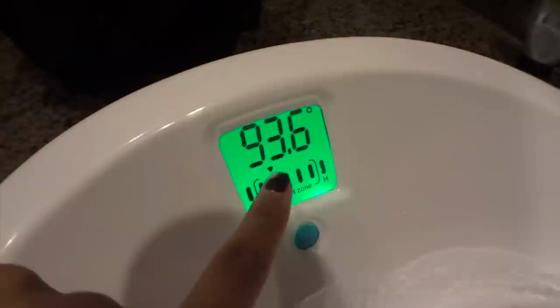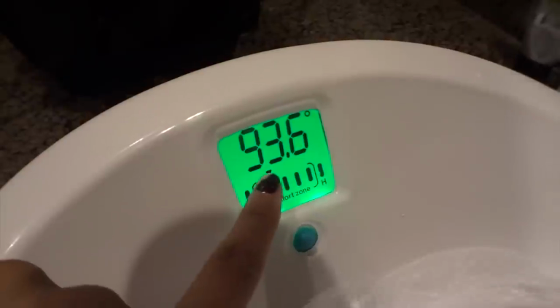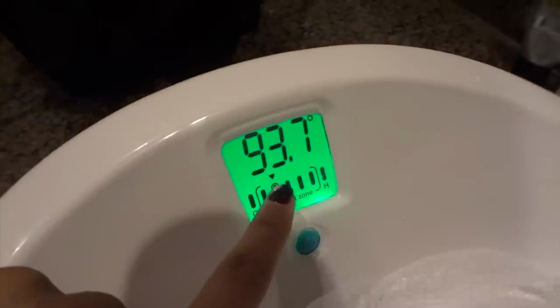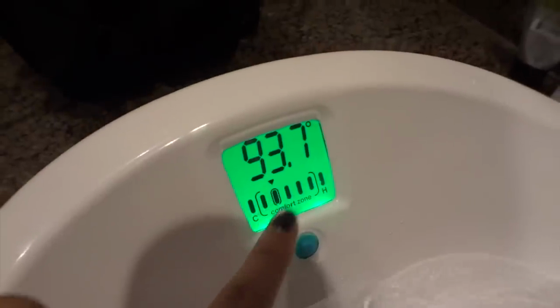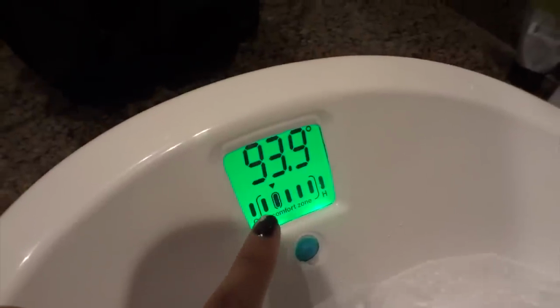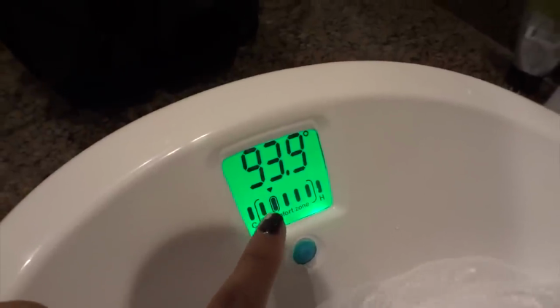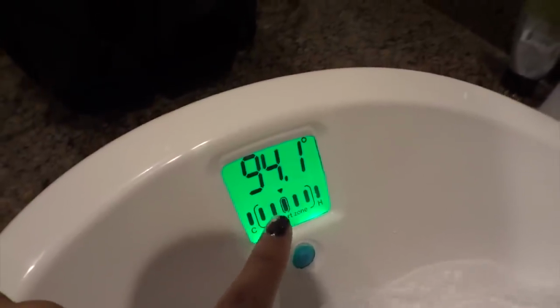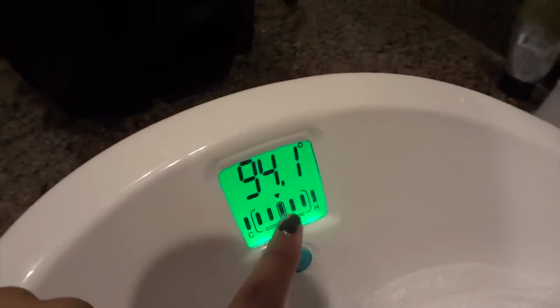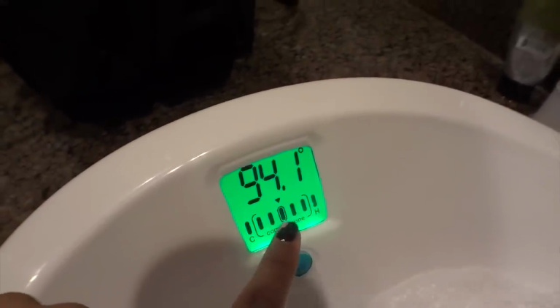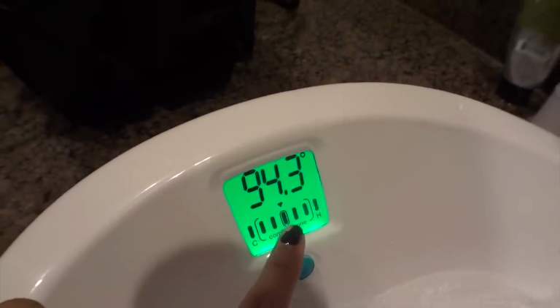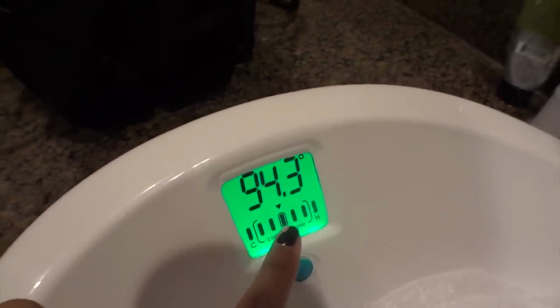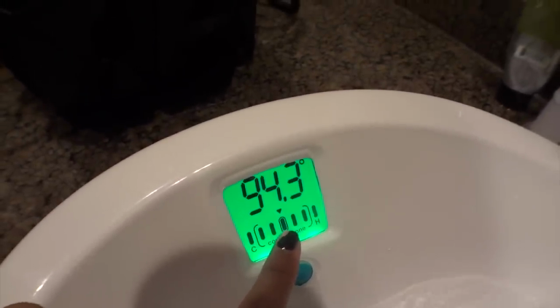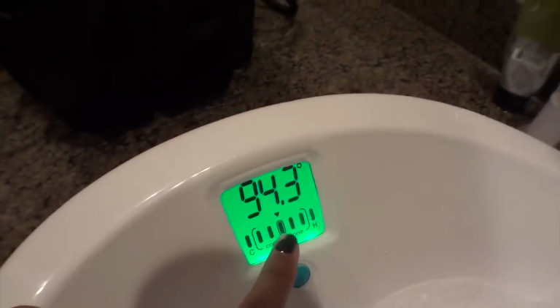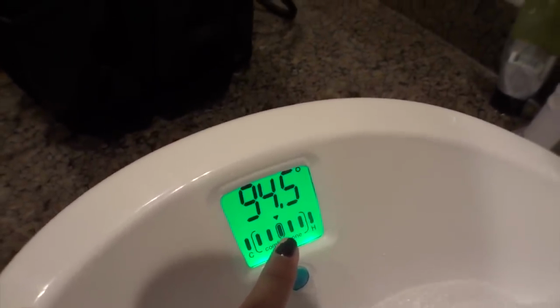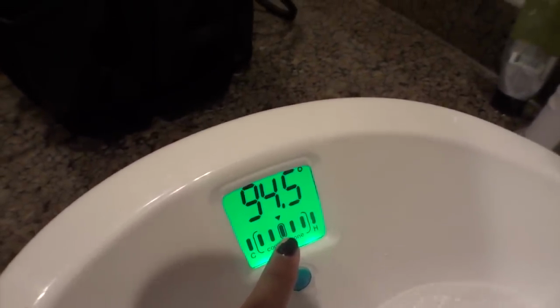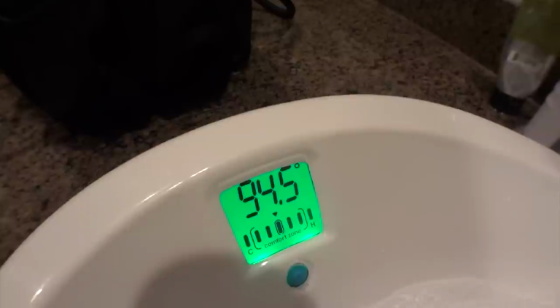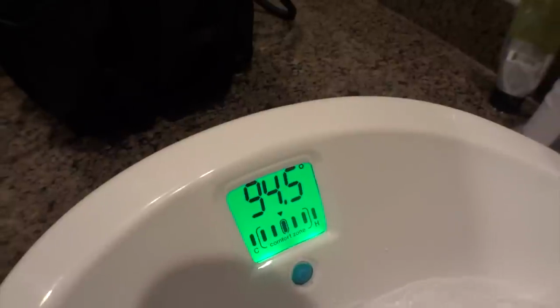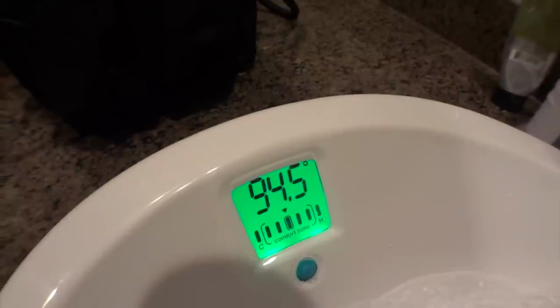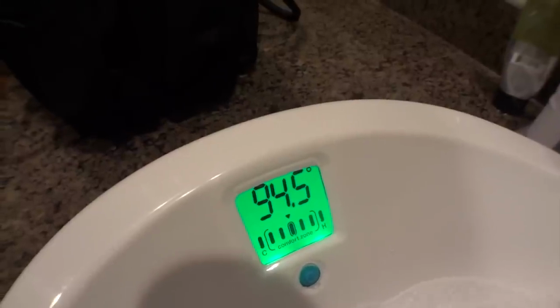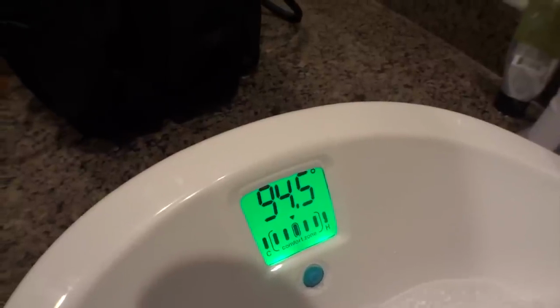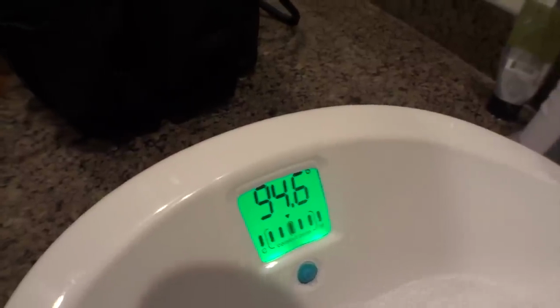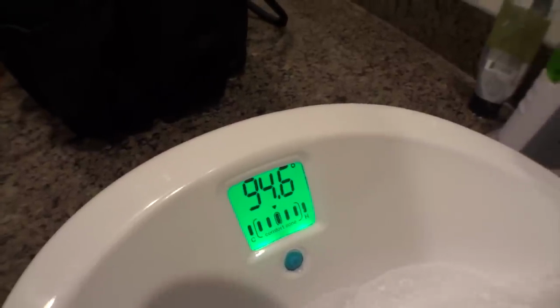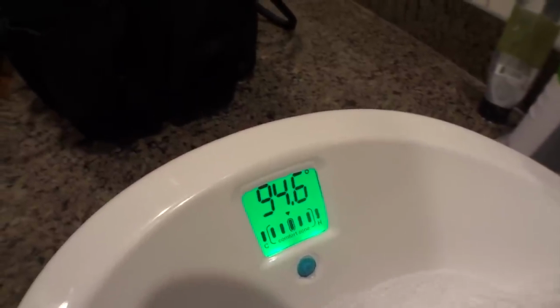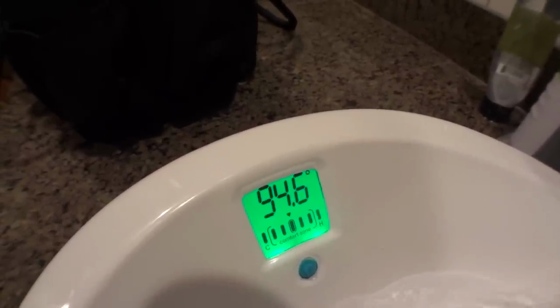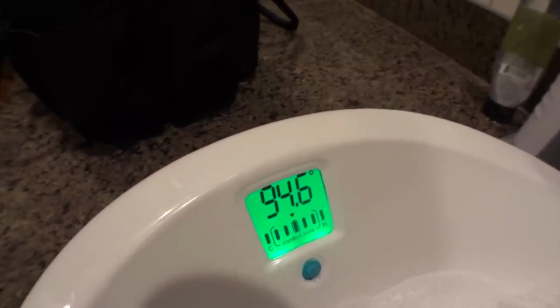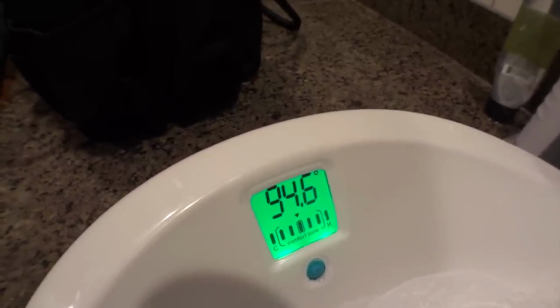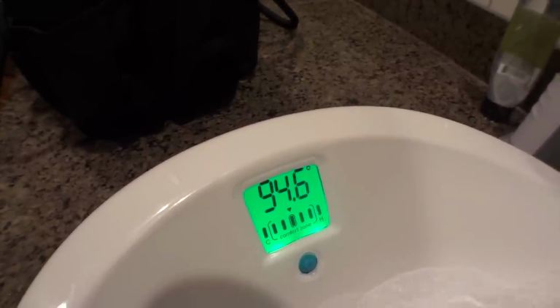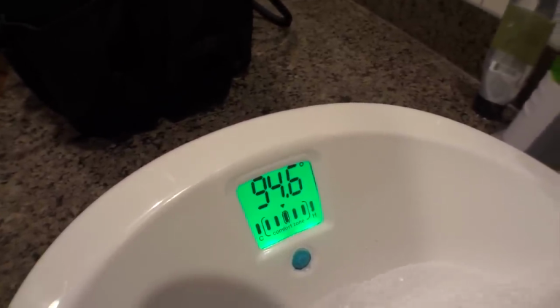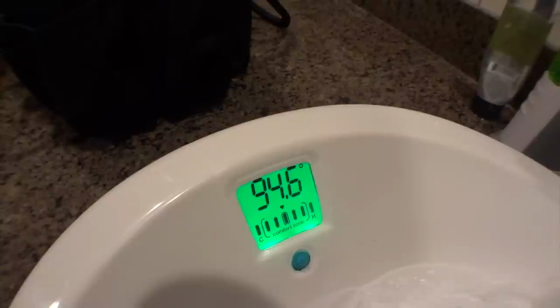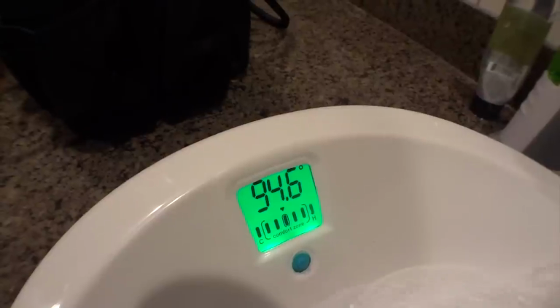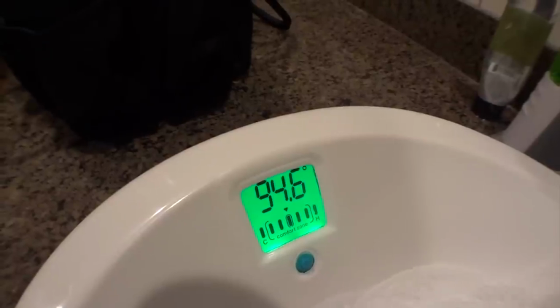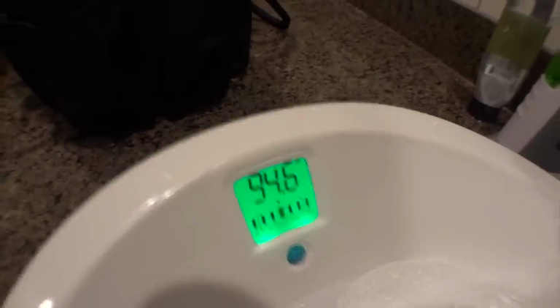This little triangle is on the second one — we want it right in the middle, right there. Hopefully it stays. I think that's good. That's perfect. It's staying.